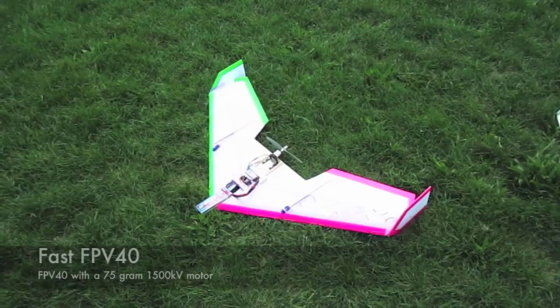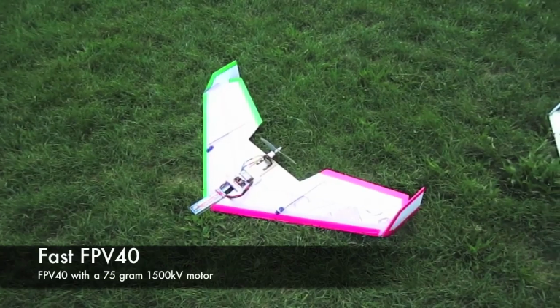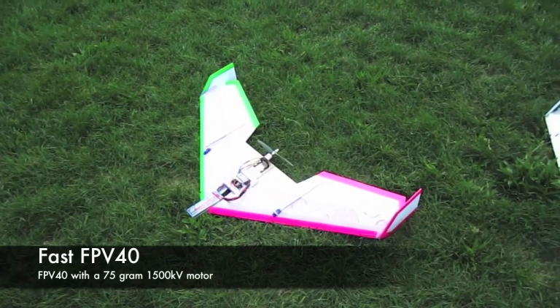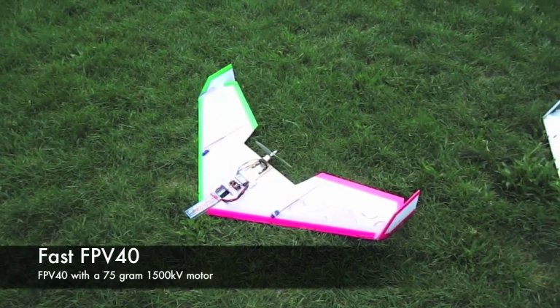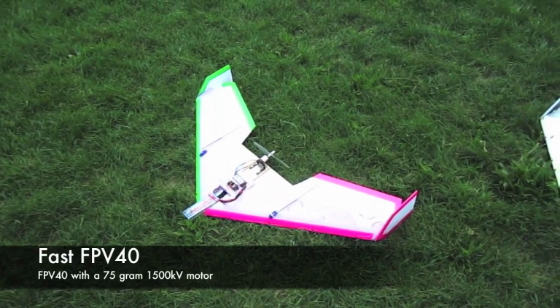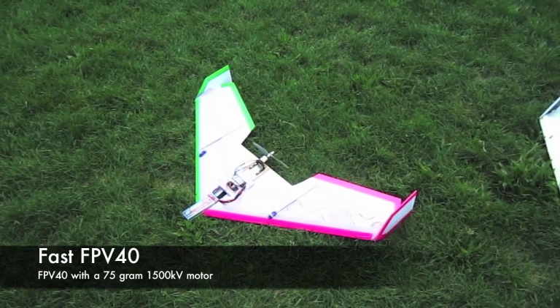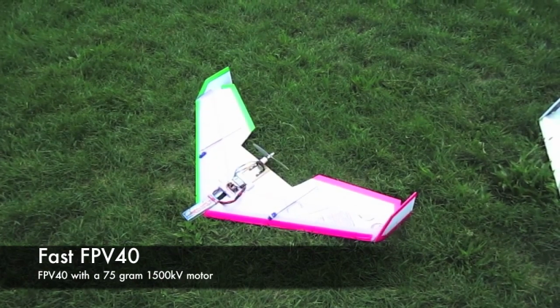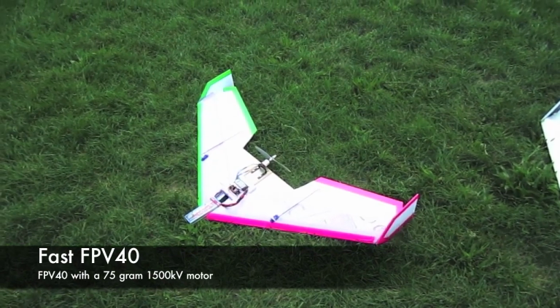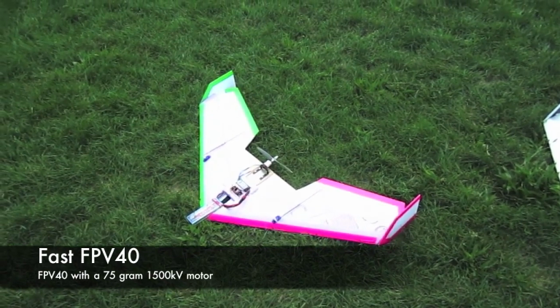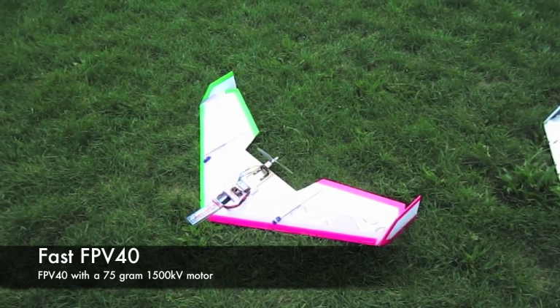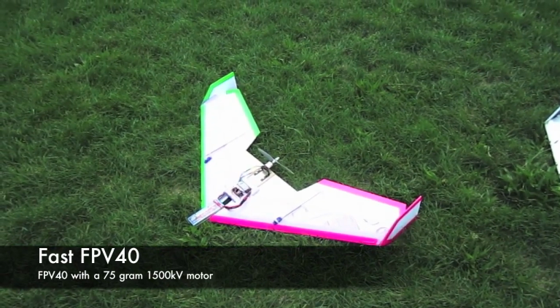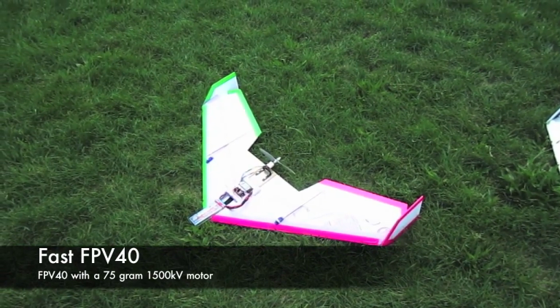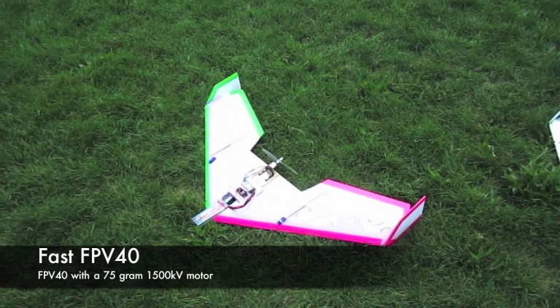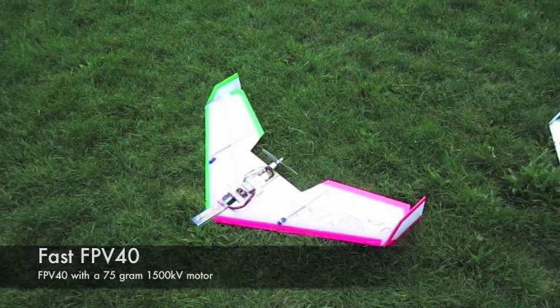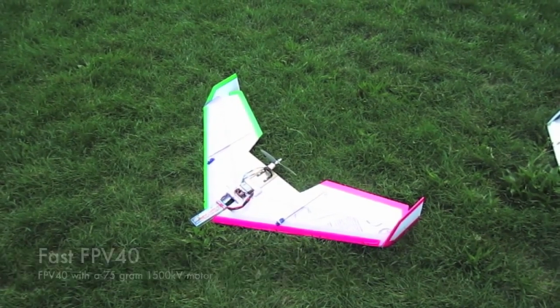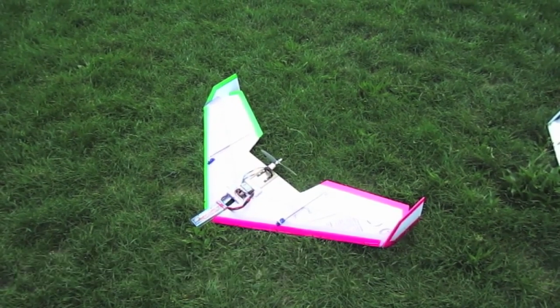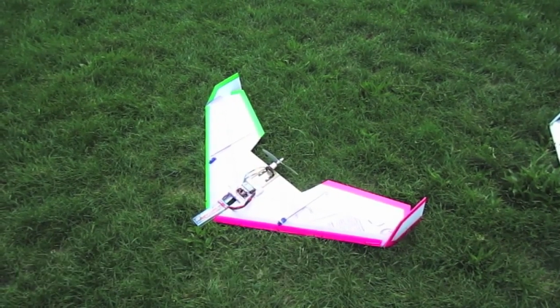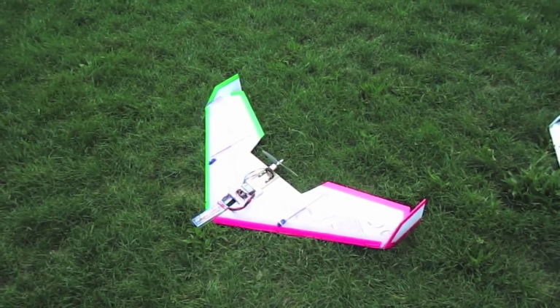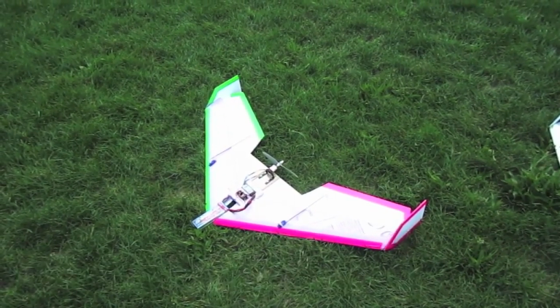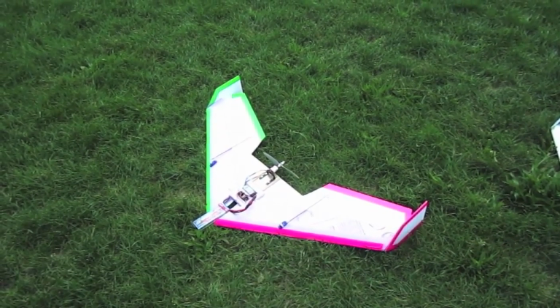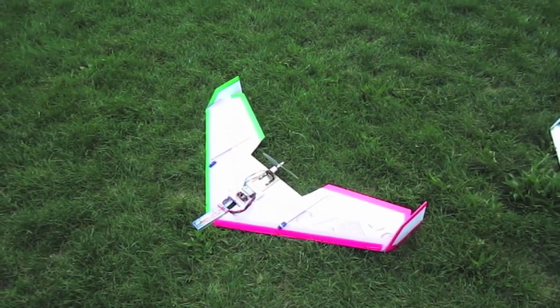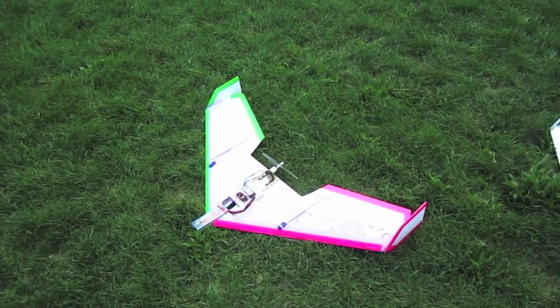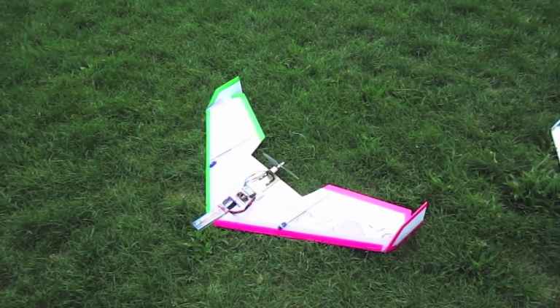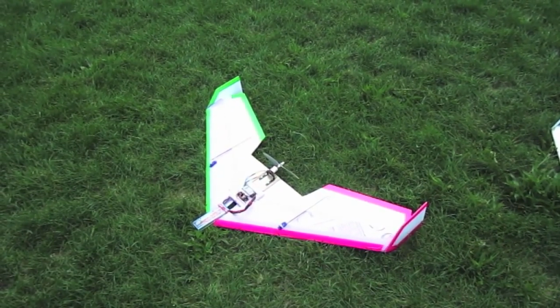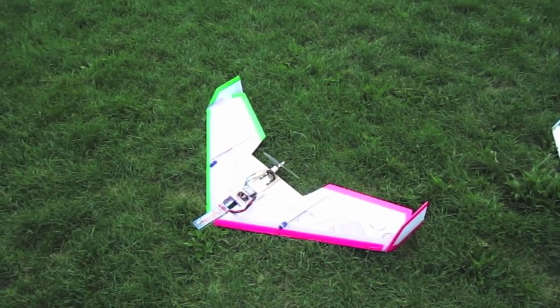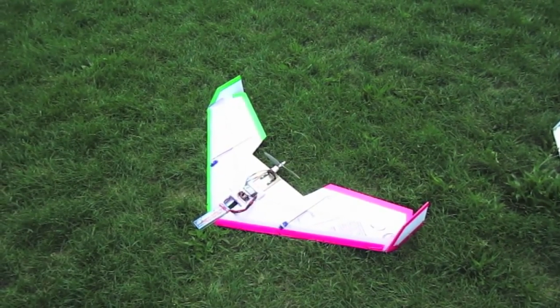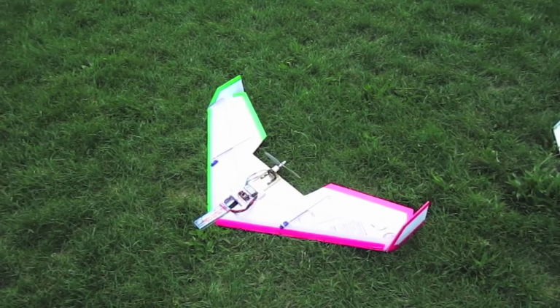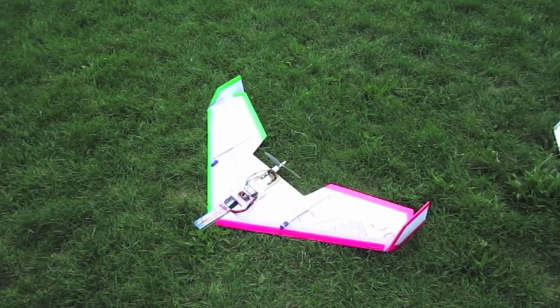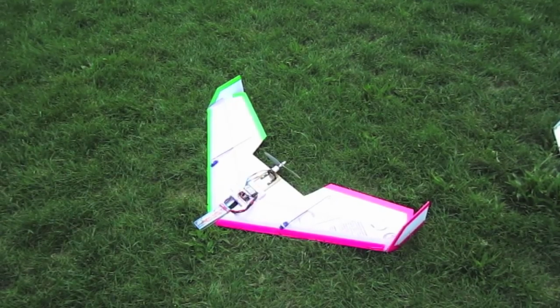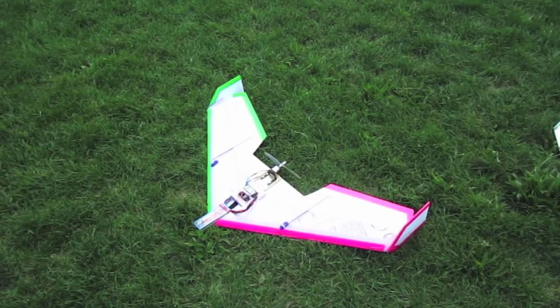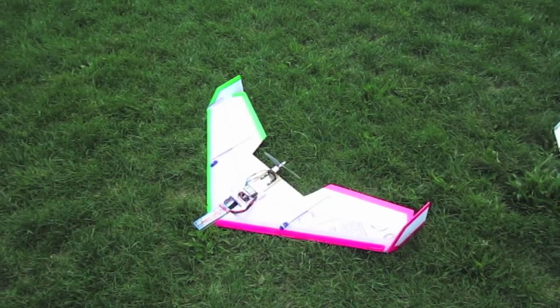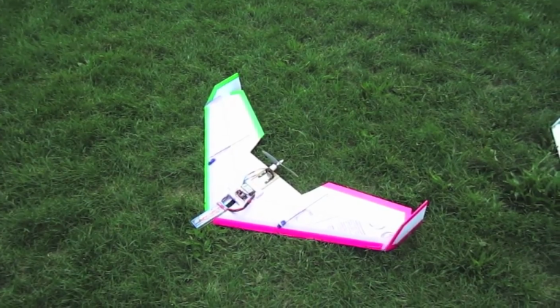Hey guys, I'm out at the flying field and I wanted to share a plane with you. This is the FPV40, but I'm calling it the Speed FPV40.